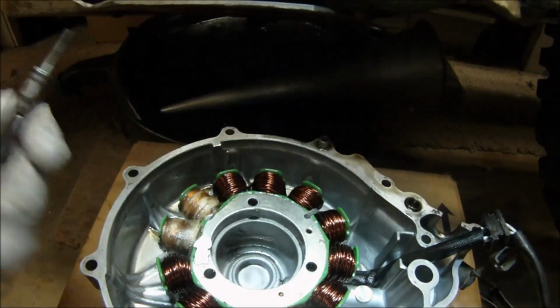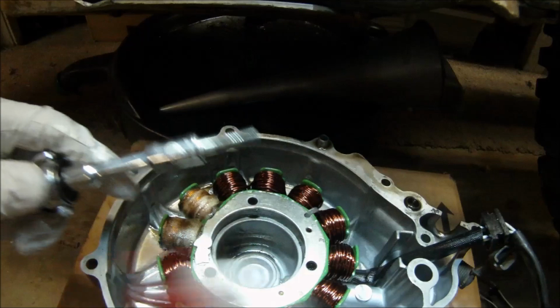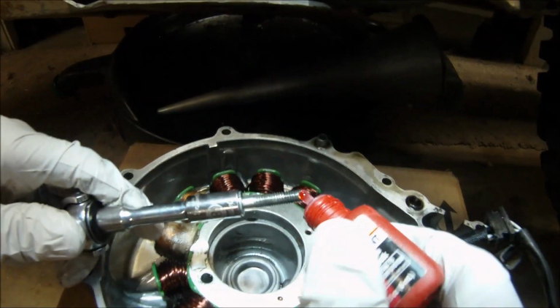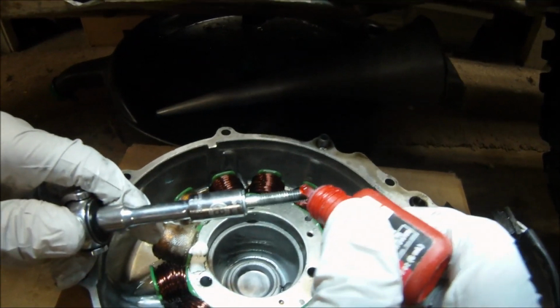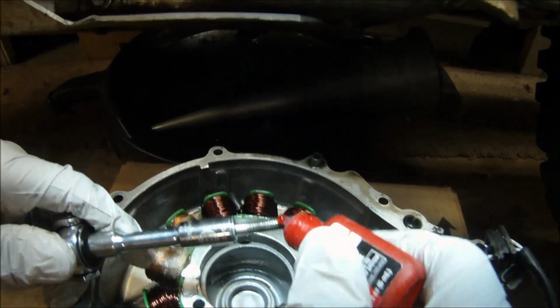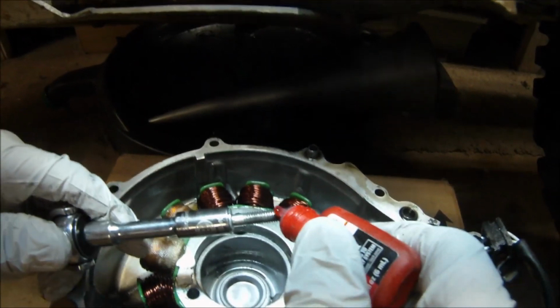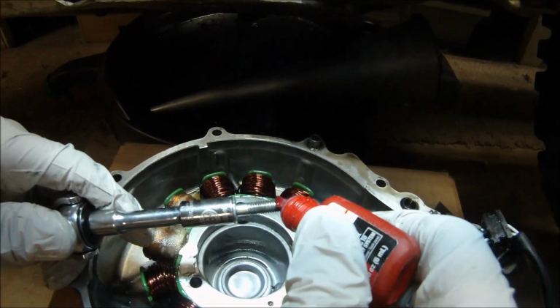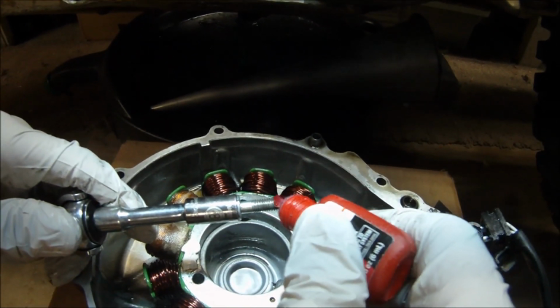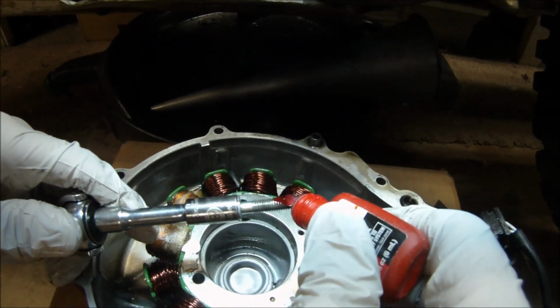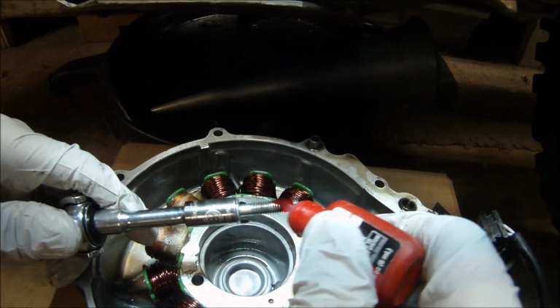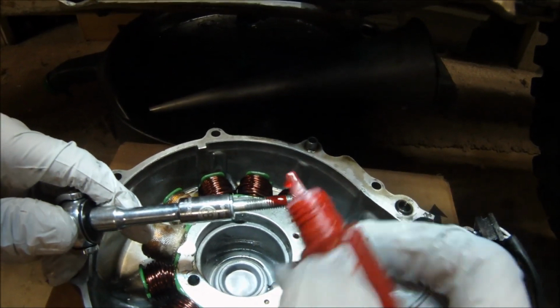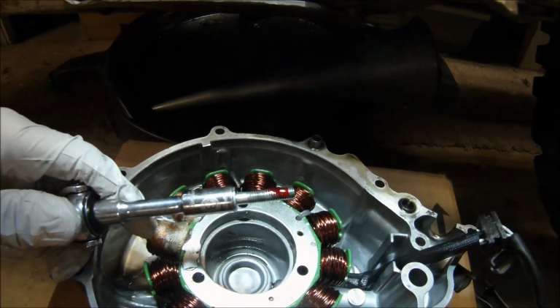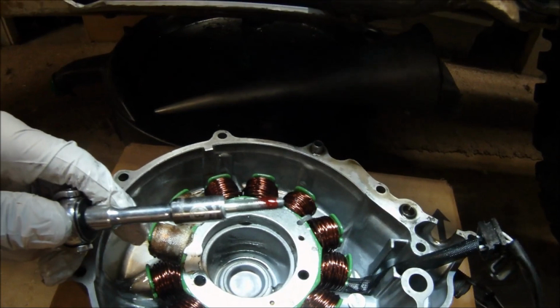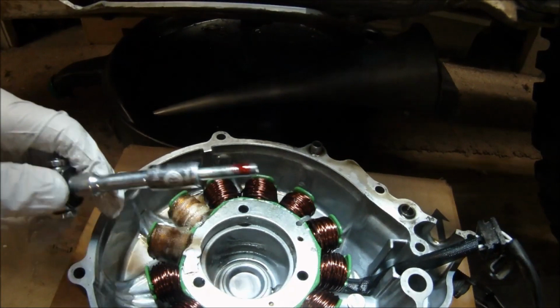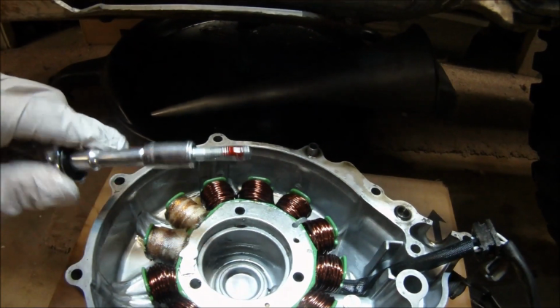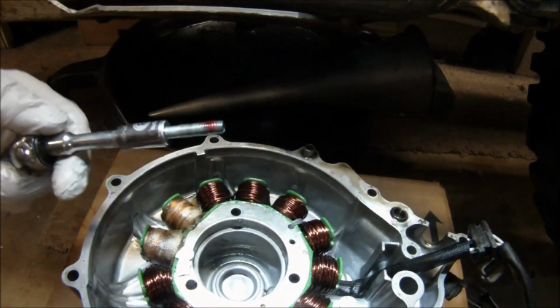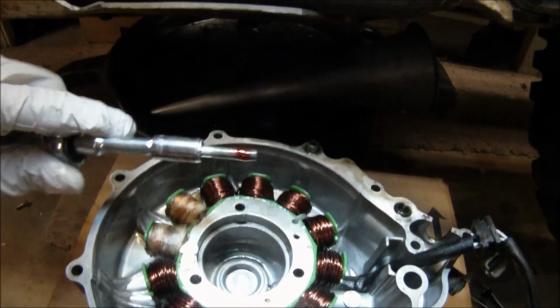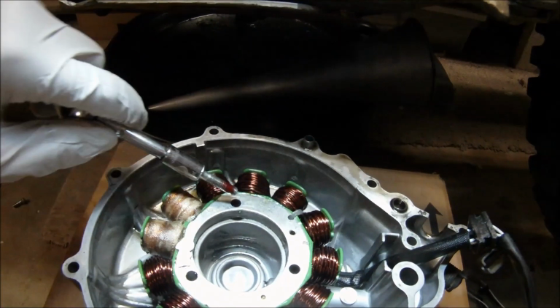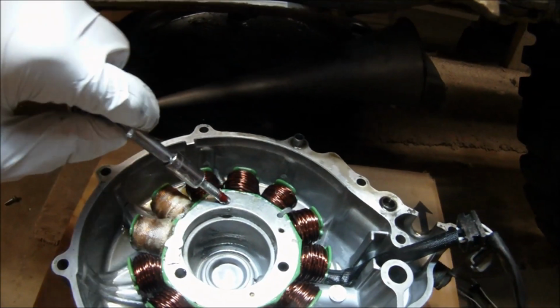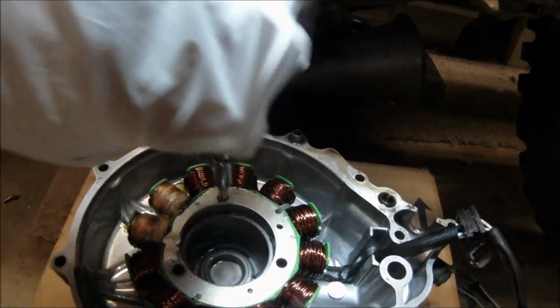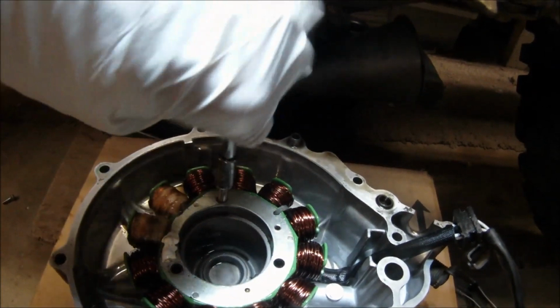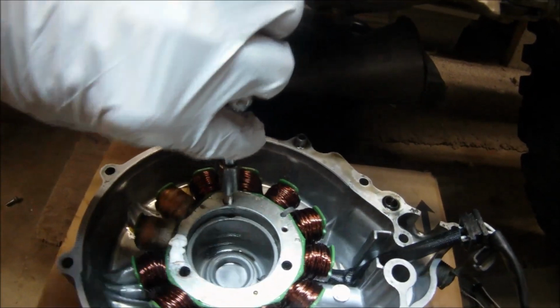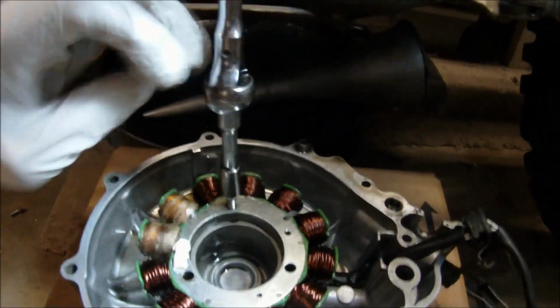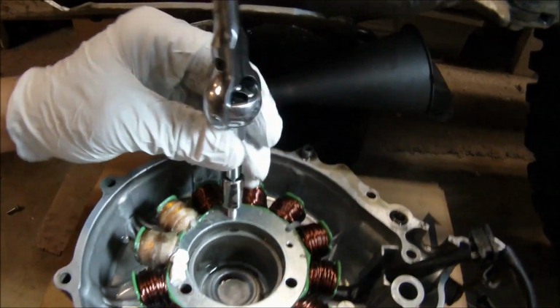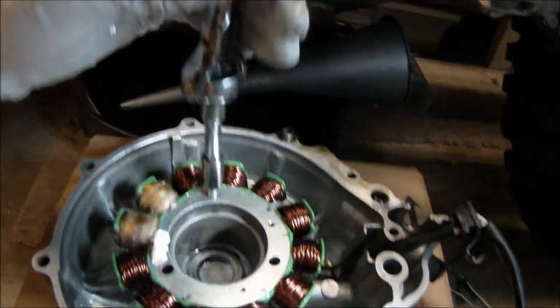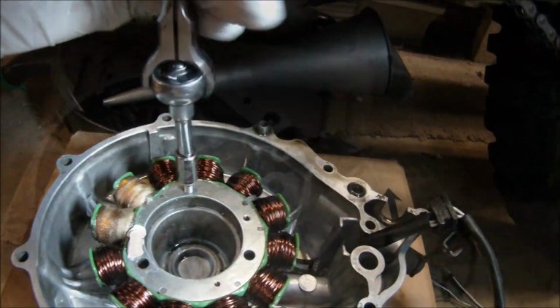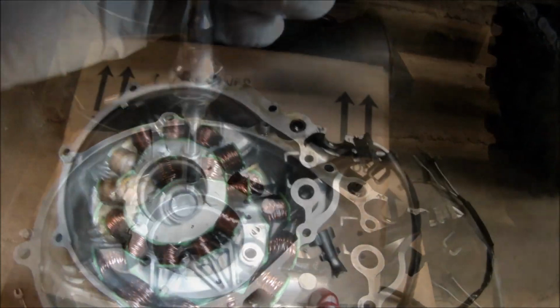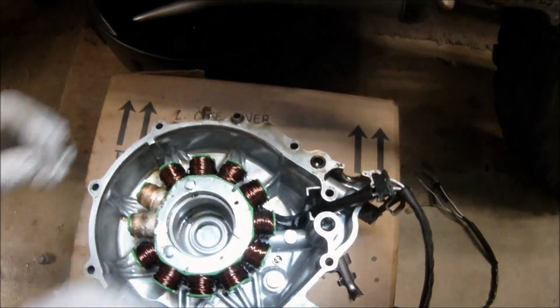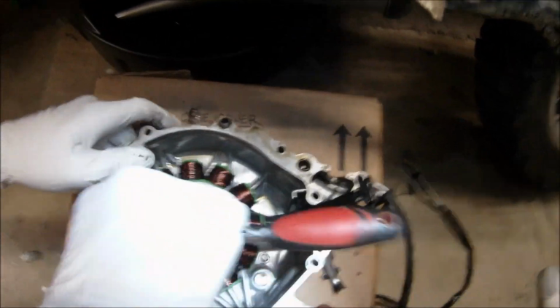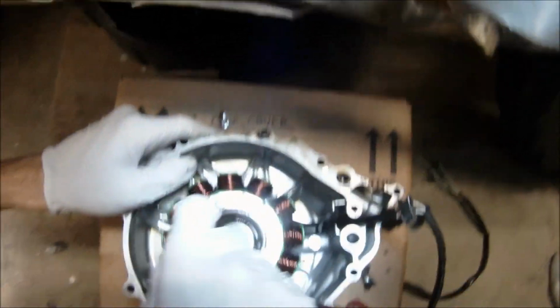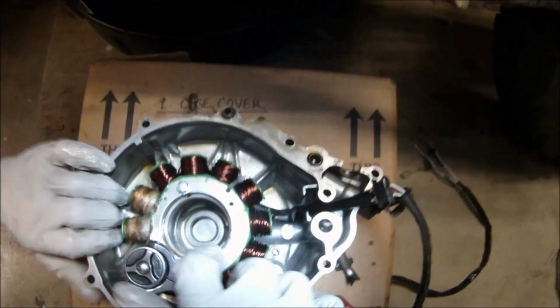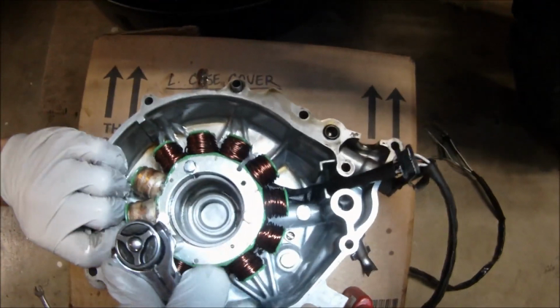When installing the new stator, apply some red thread lock to each bolt. Remember that thread lock takes about 24 hours to cure completely. Tightening the bolts in will take a few rounds as the stator pushes down and fits further into the stator cover.